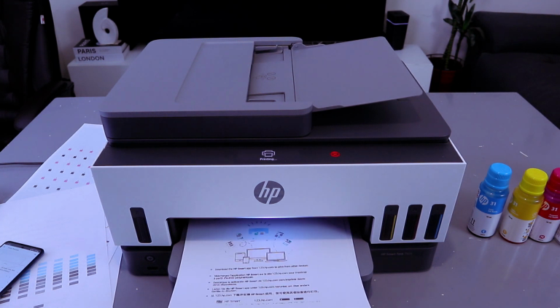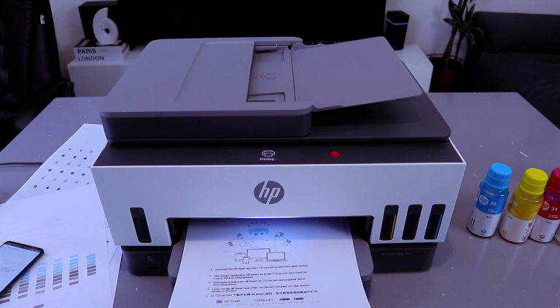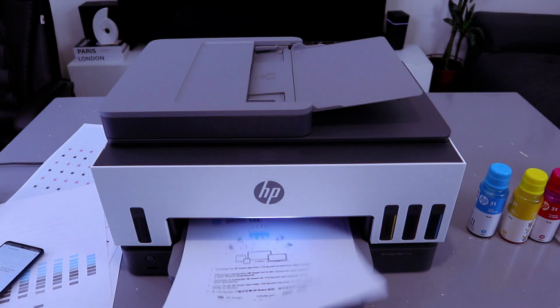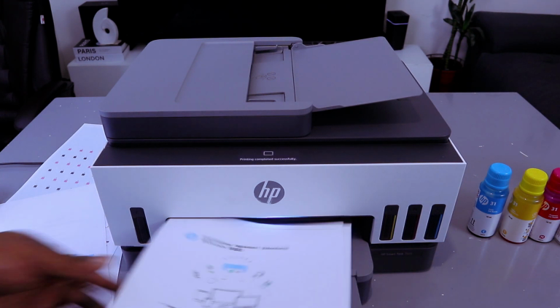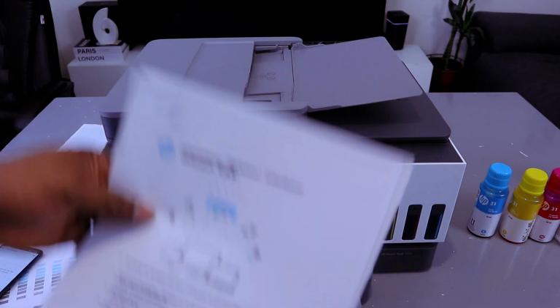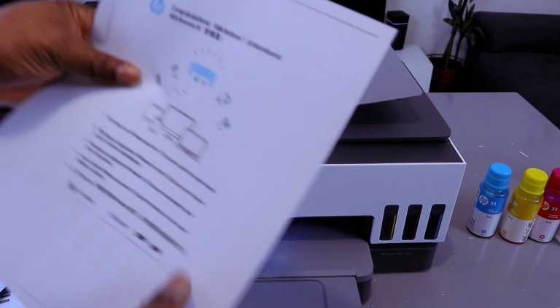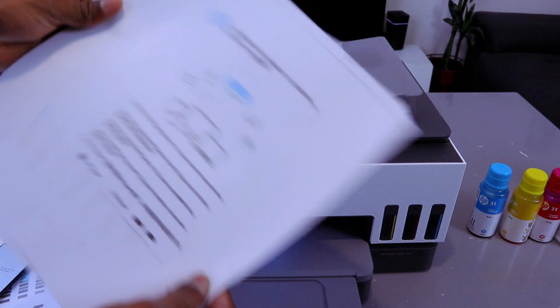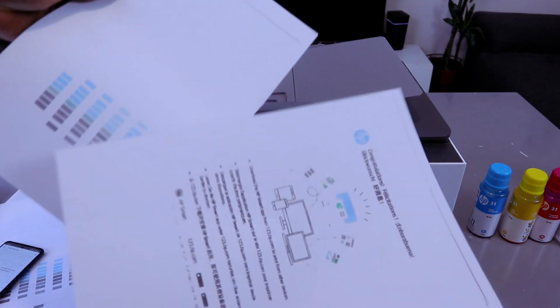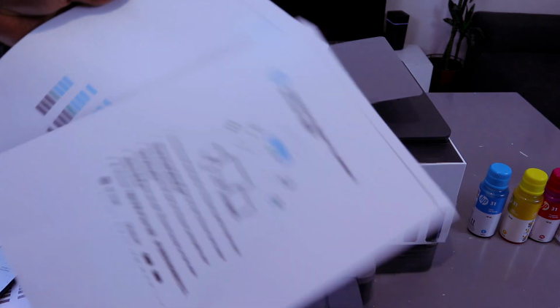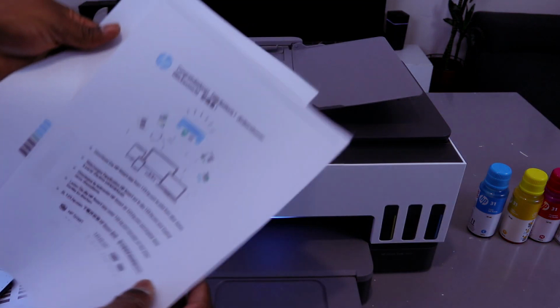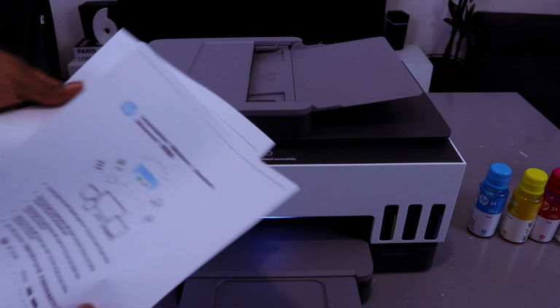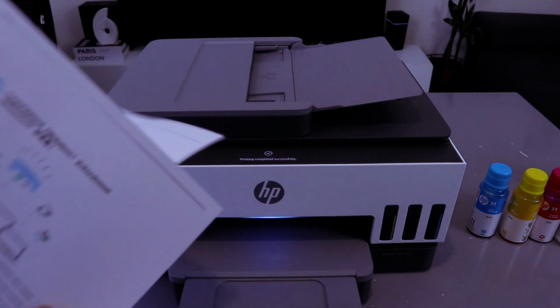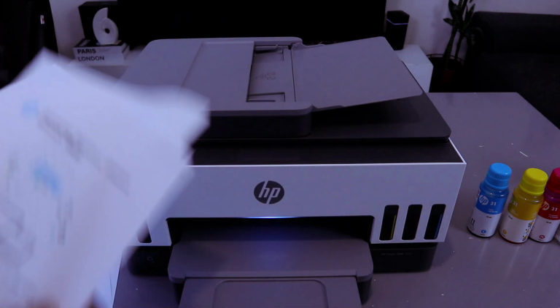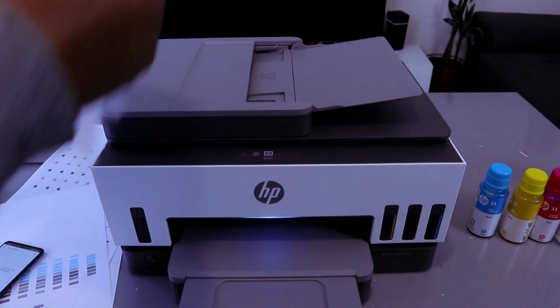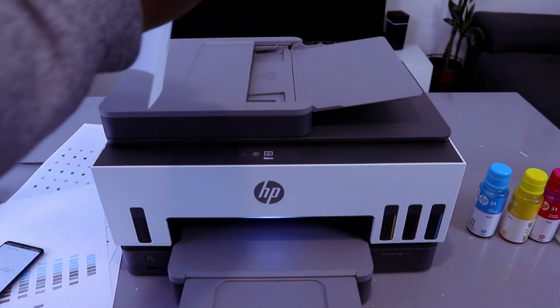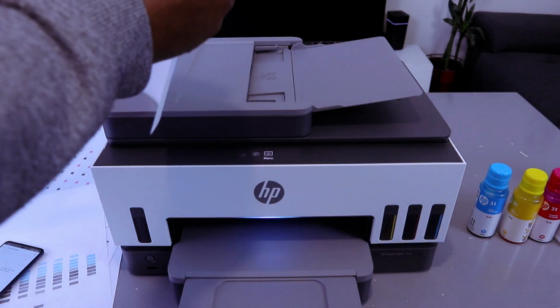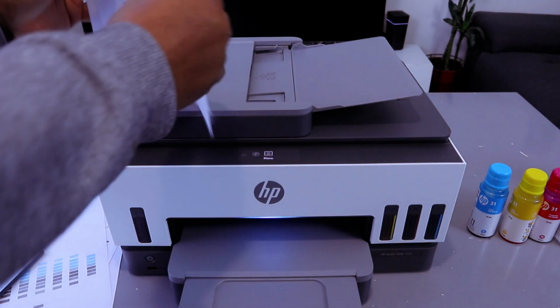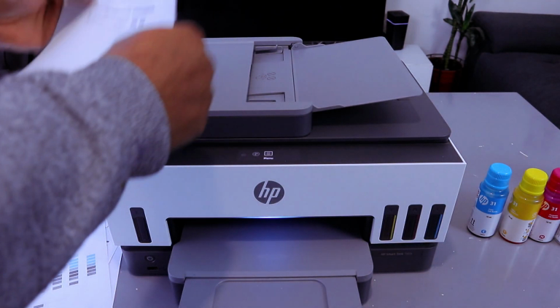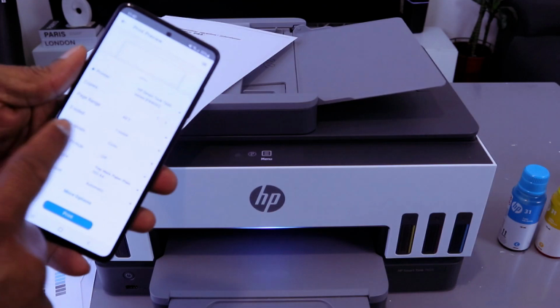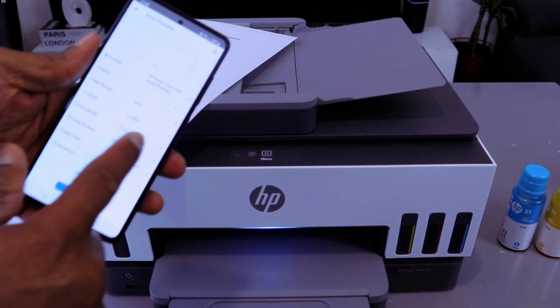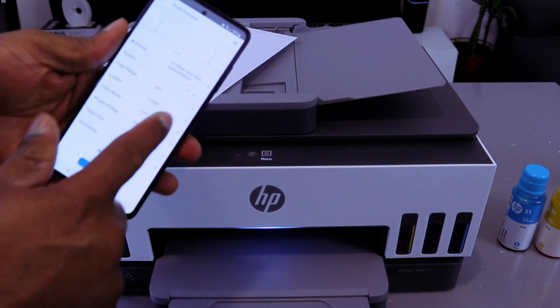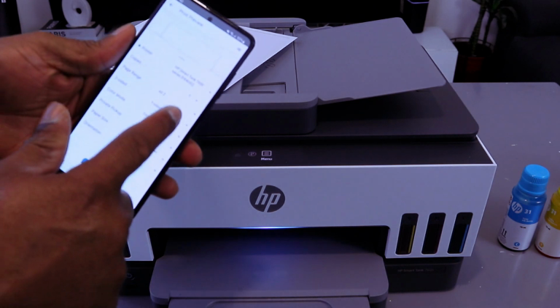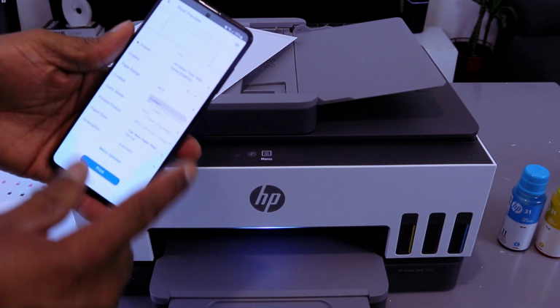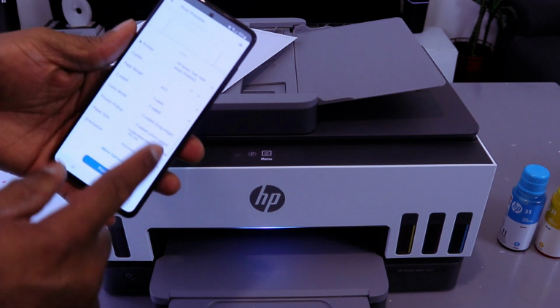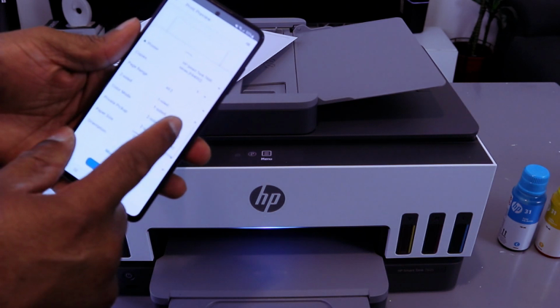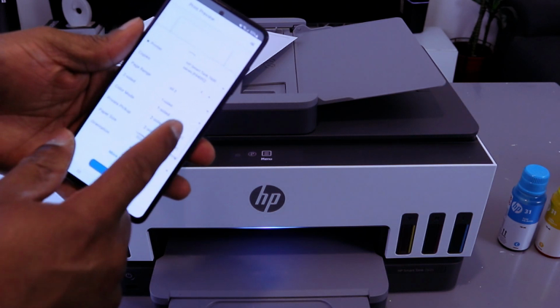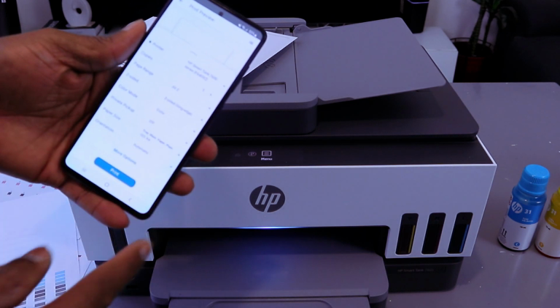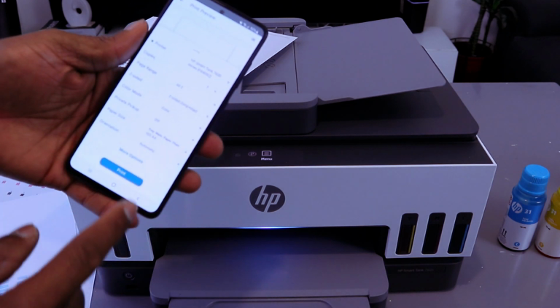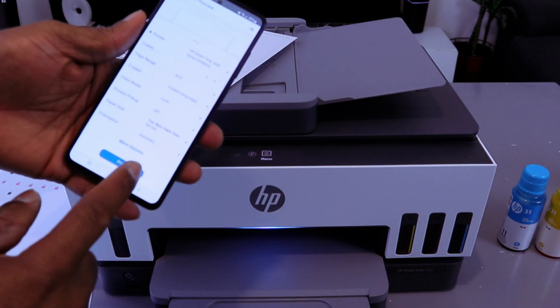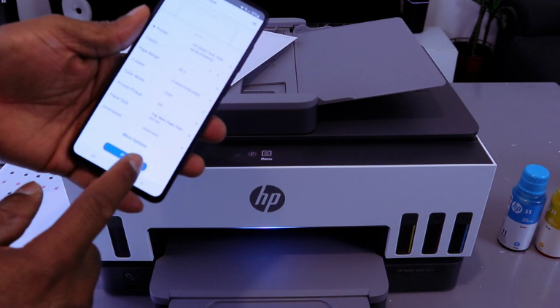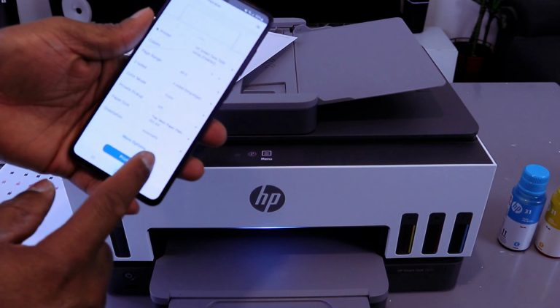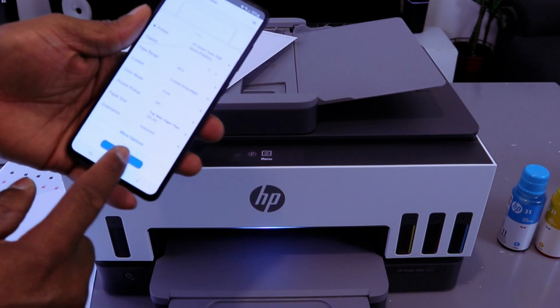This is the second one we printed — single page. If you want to print it double-sided, change it from one-sided to two-sided long edge and select print.